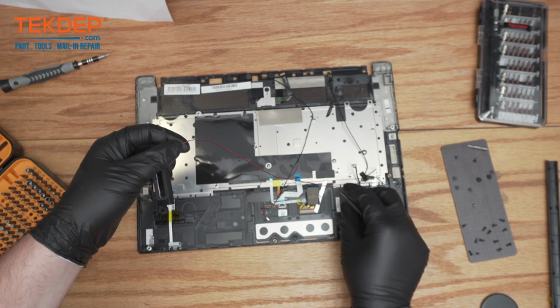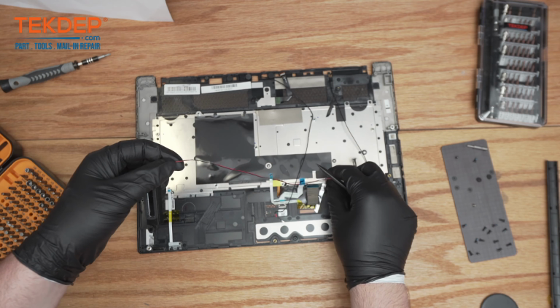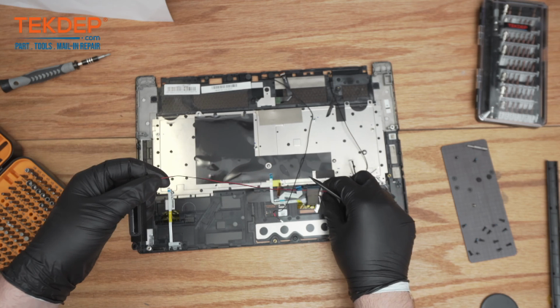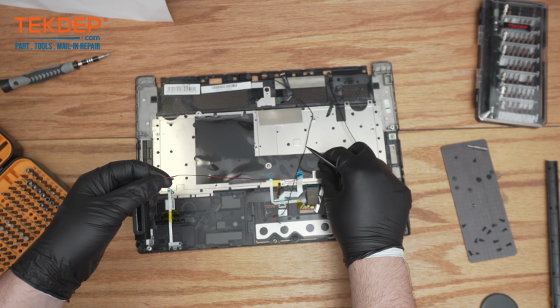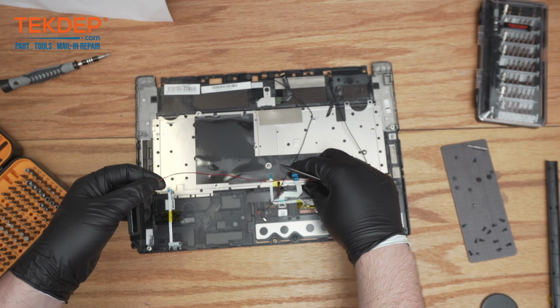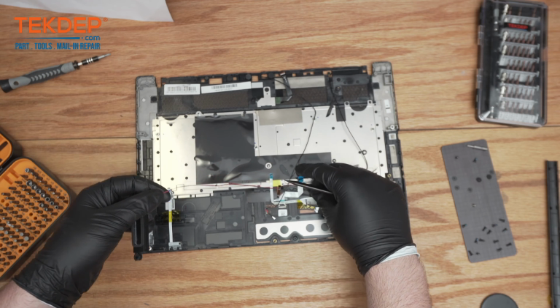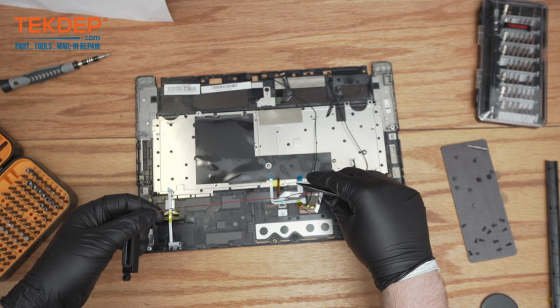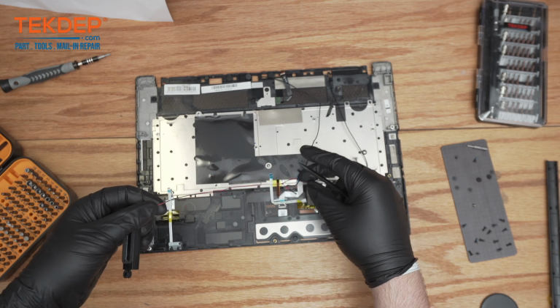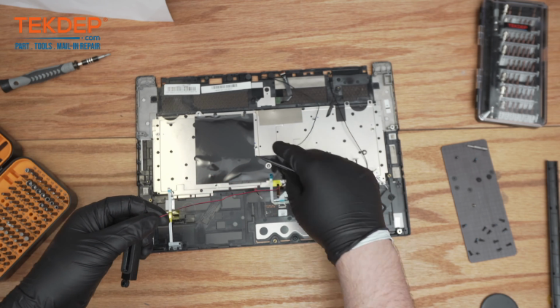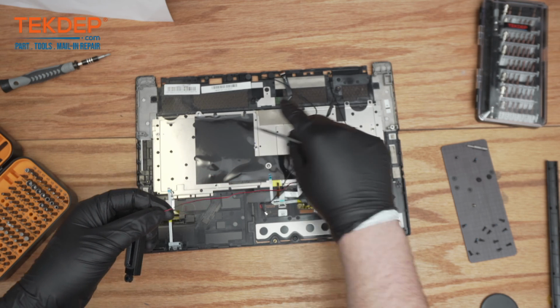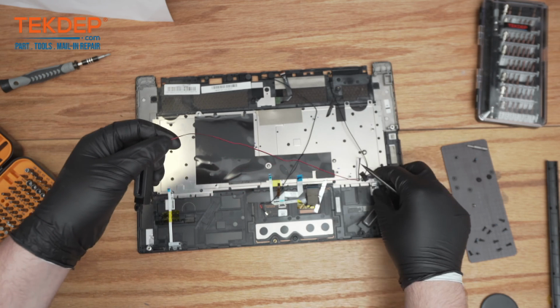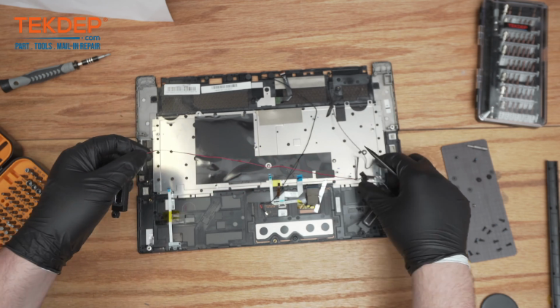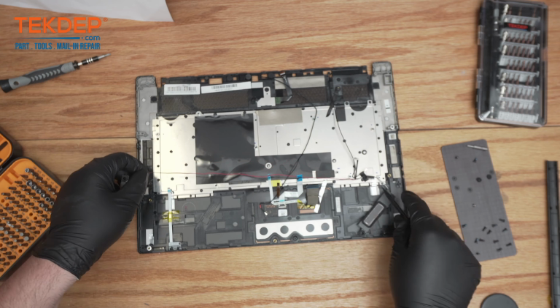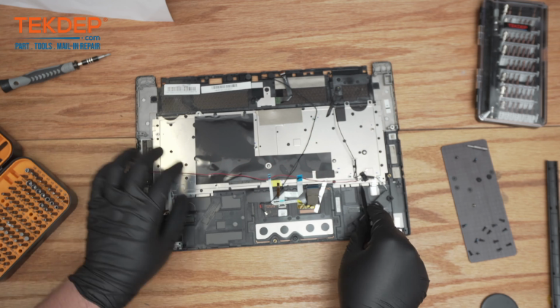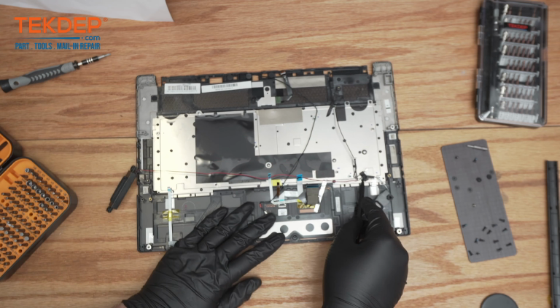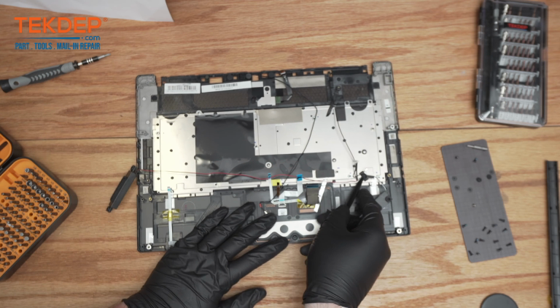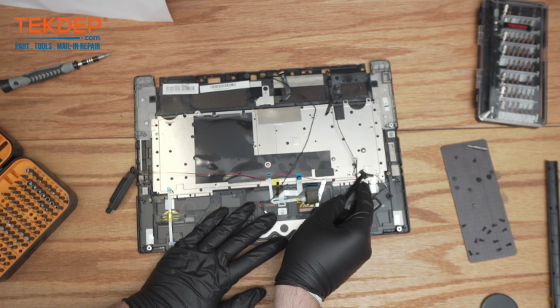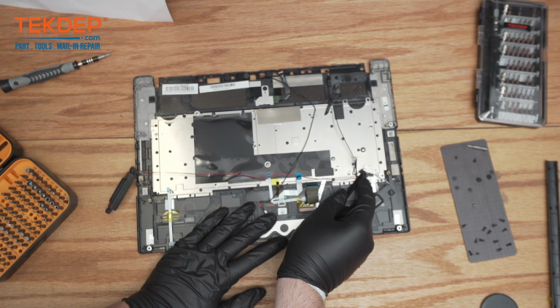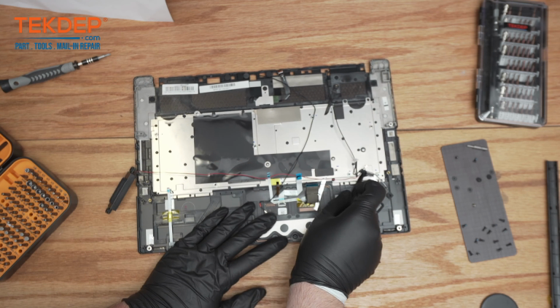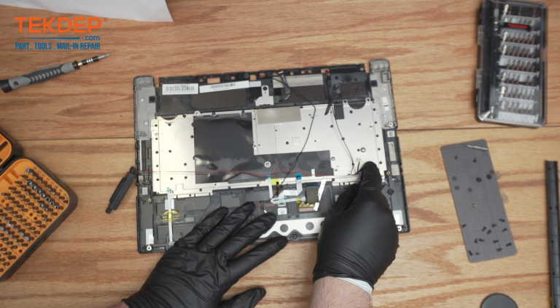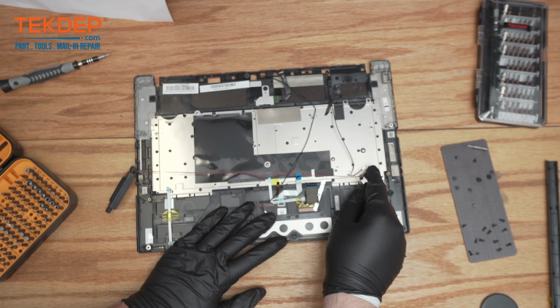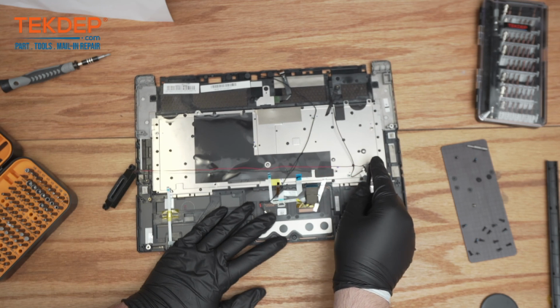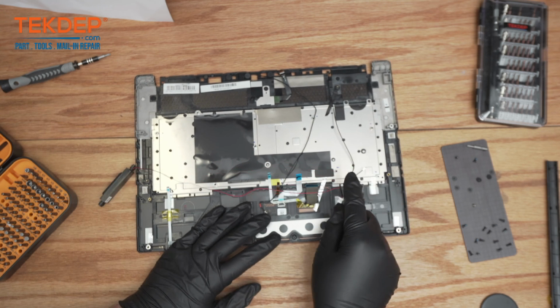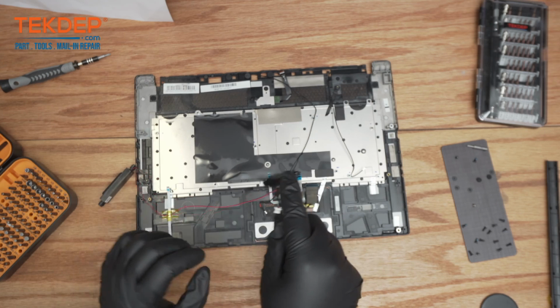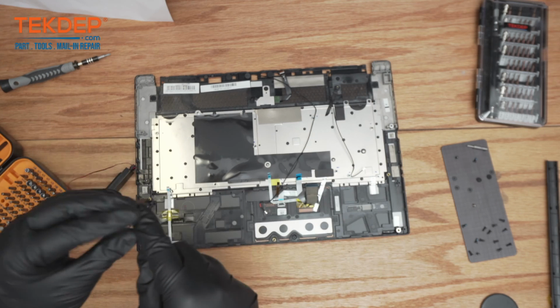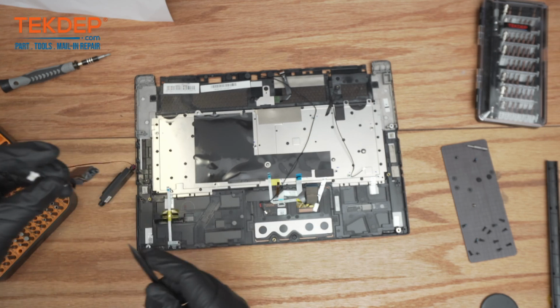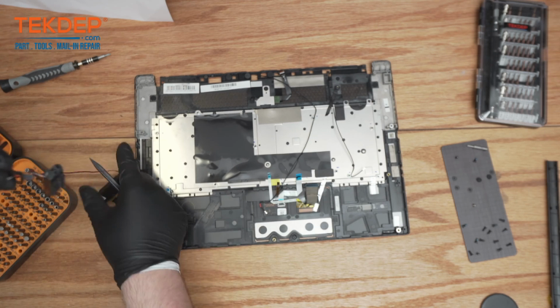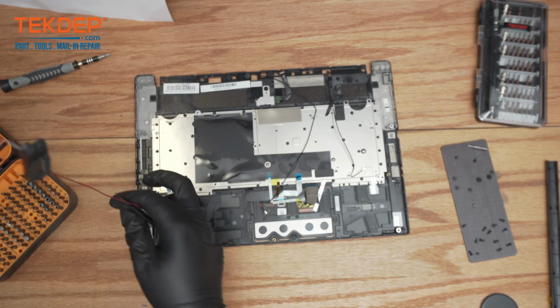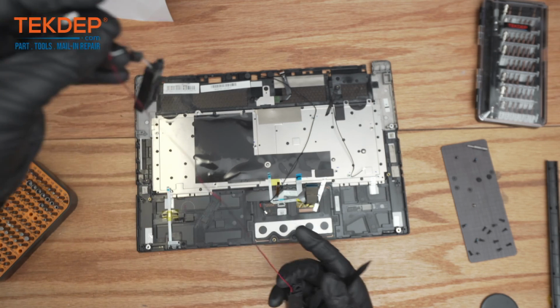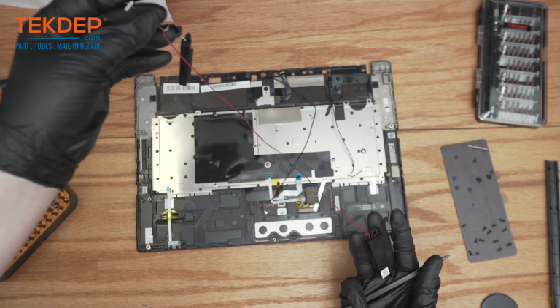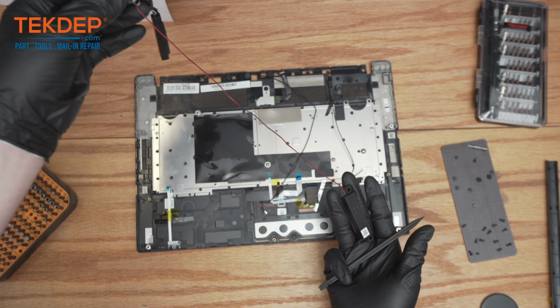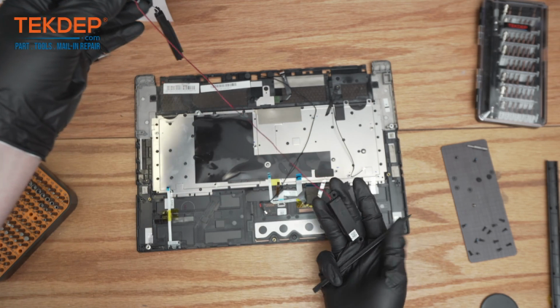Lift it up and follow along, making sure you don't get caught by any of these cables. There's another bit of adhesive right here which will just come up — and that is your speaker assembly removed.